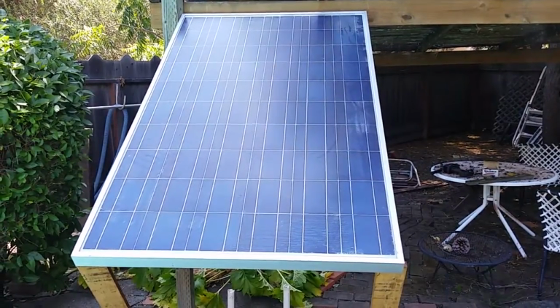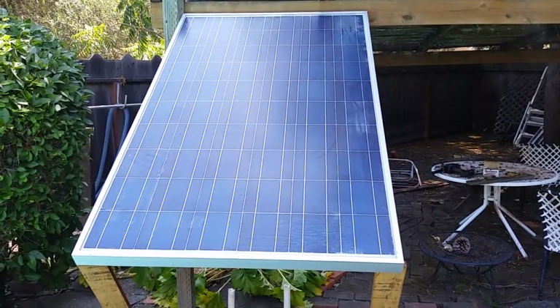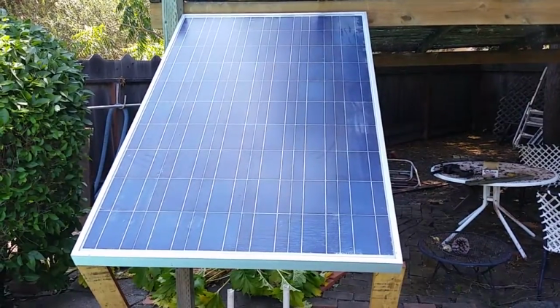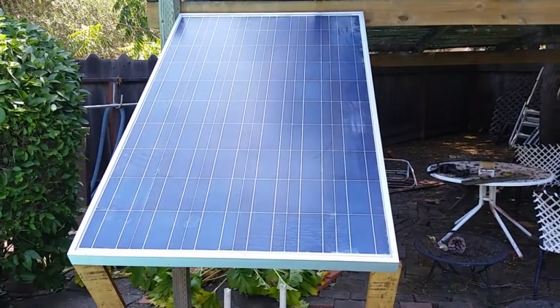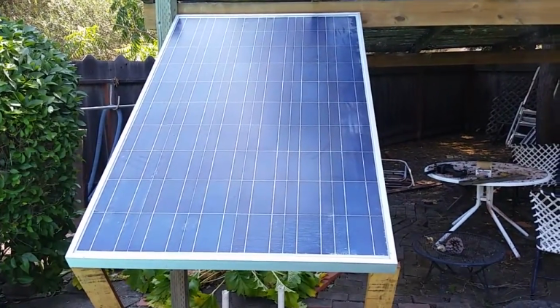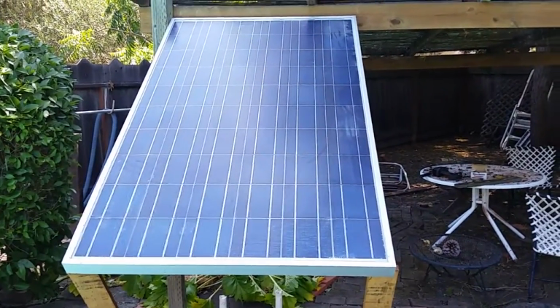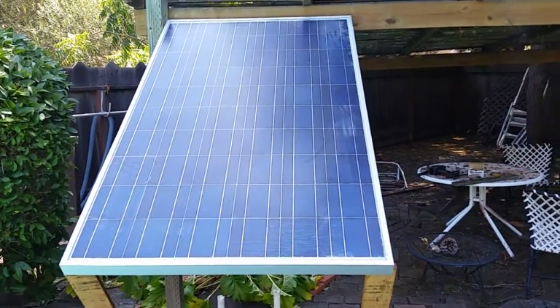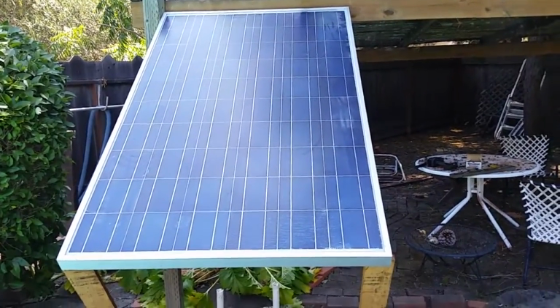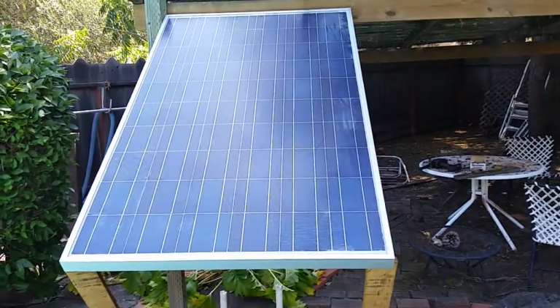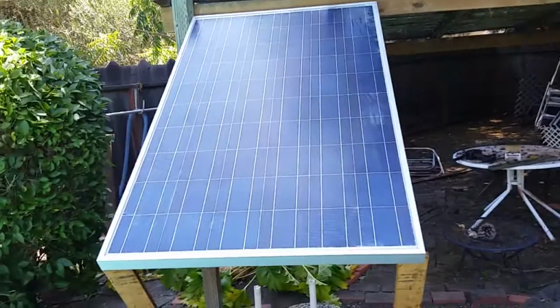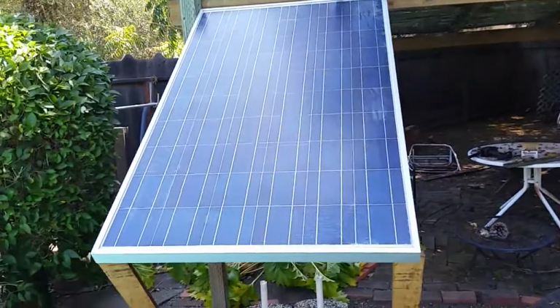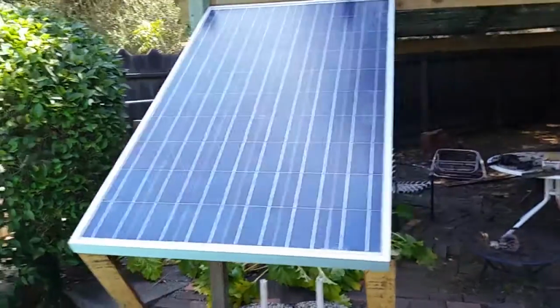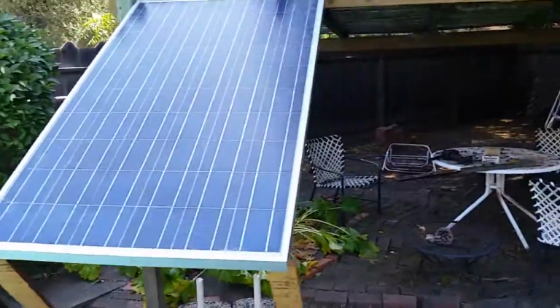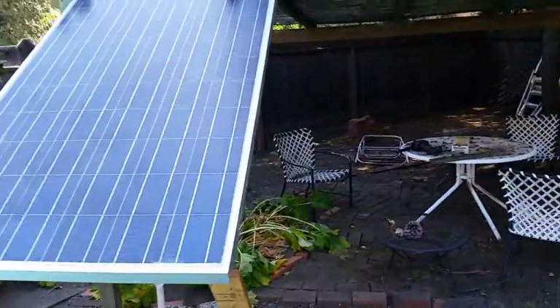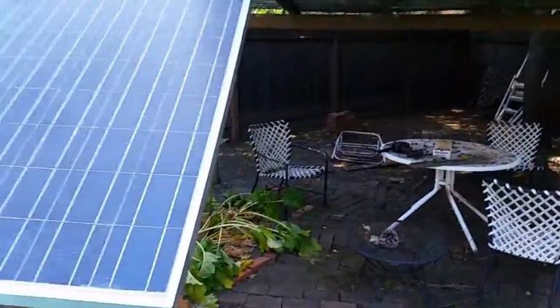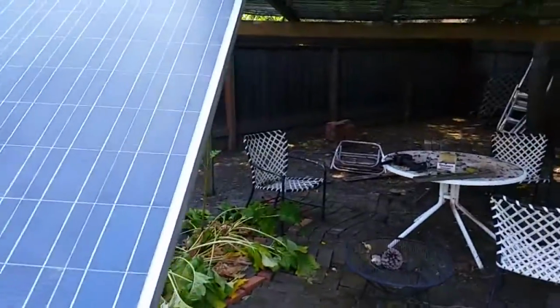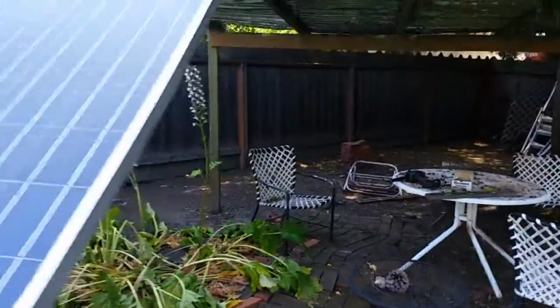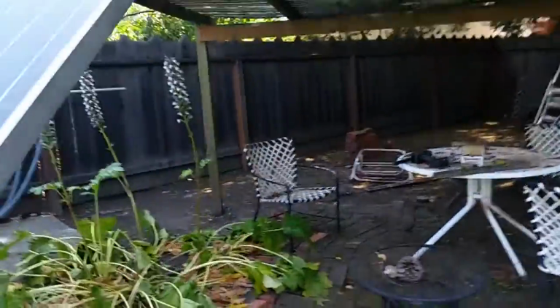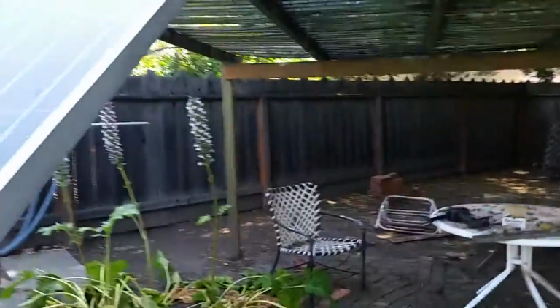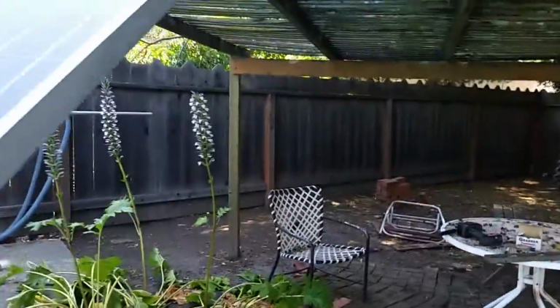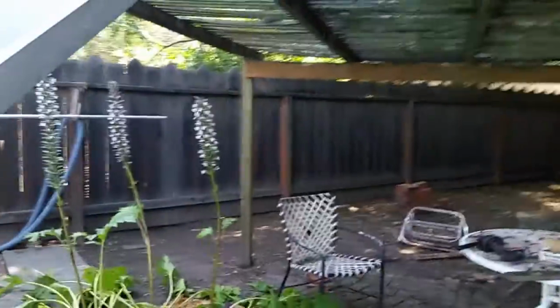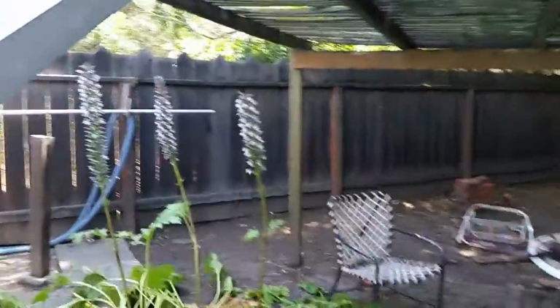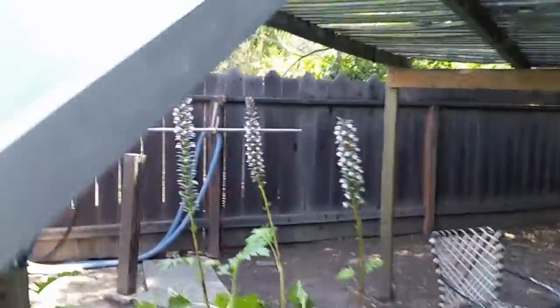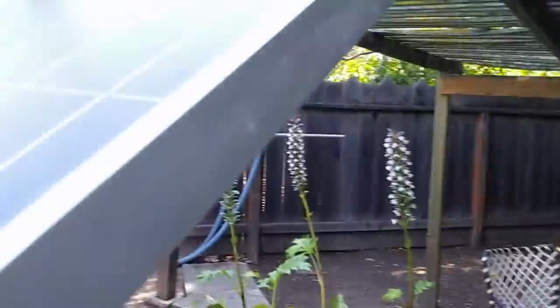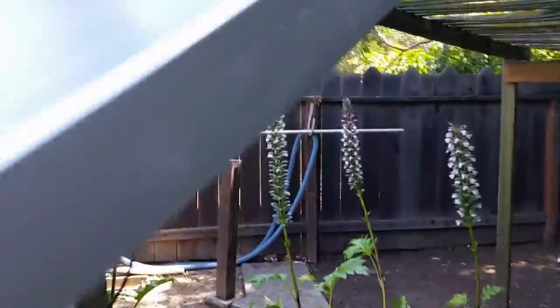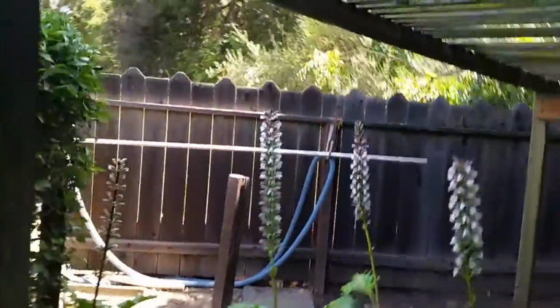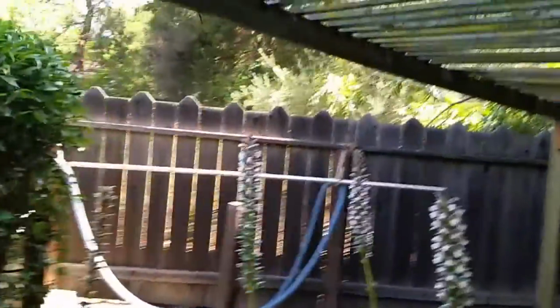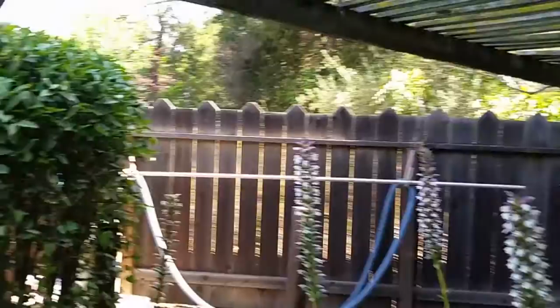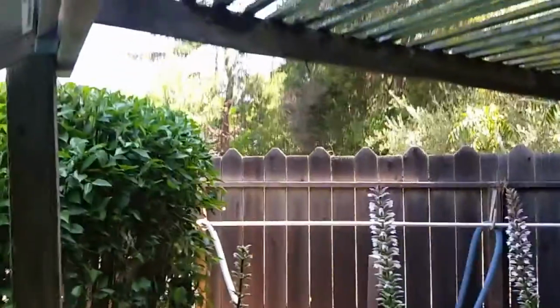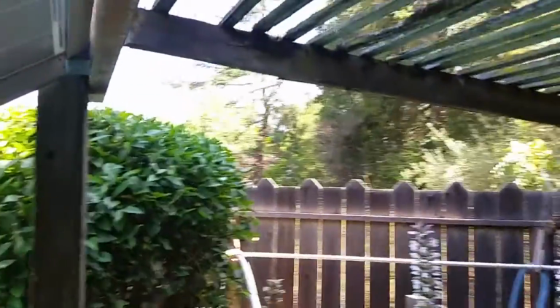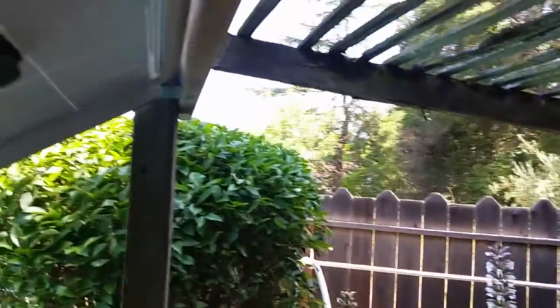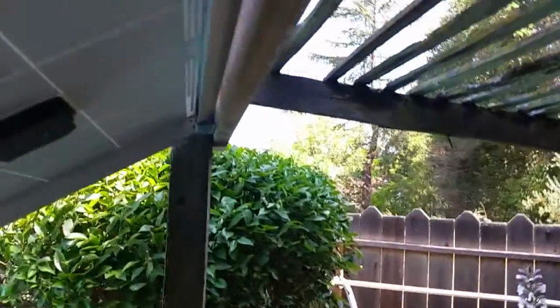Here's our test bed for a solar panel. It's not for the sake of having a solar panel — it's for how to mount it on my trailer for Burning Man.